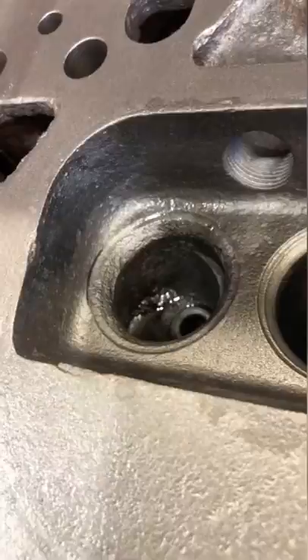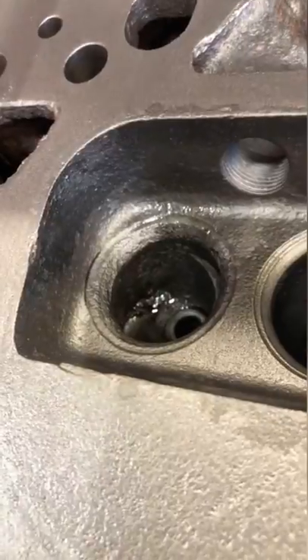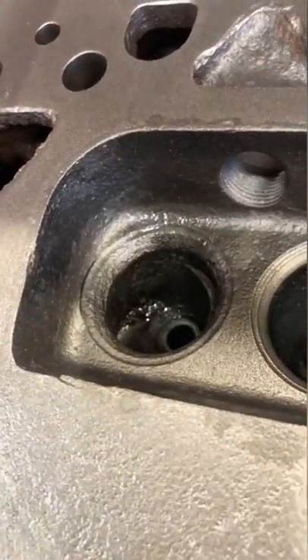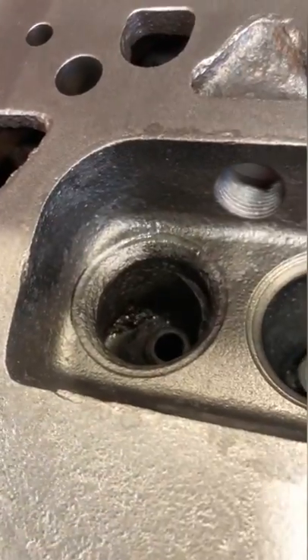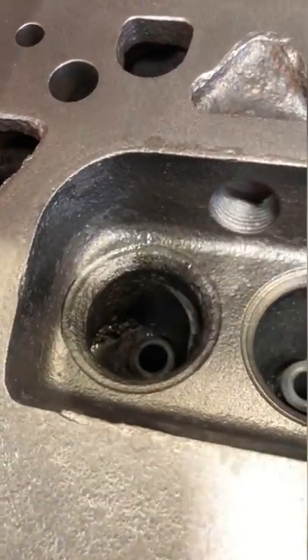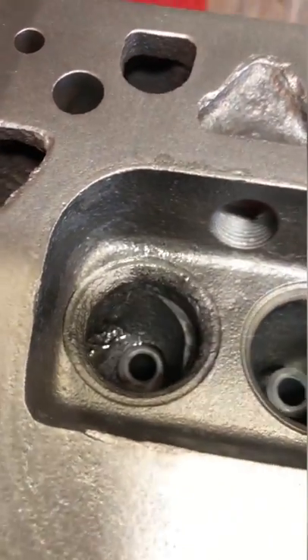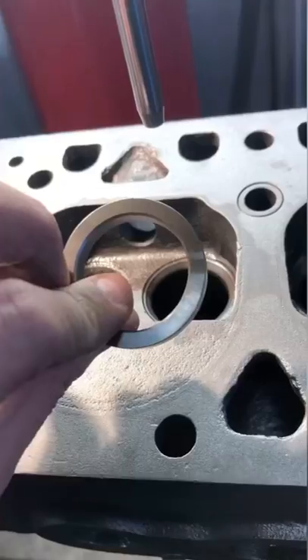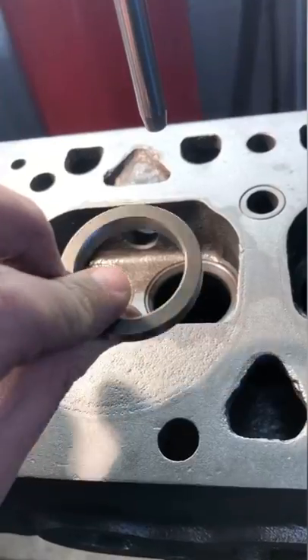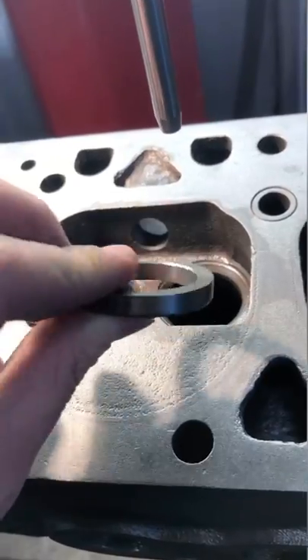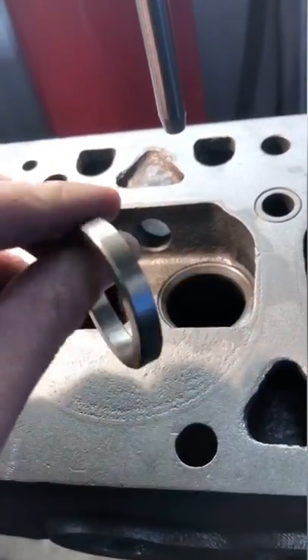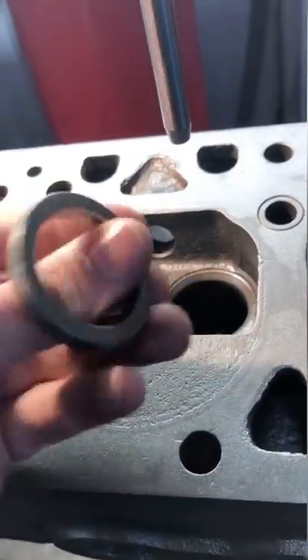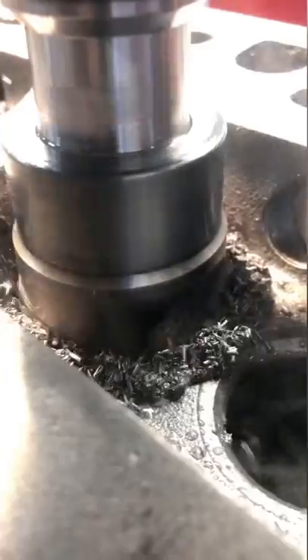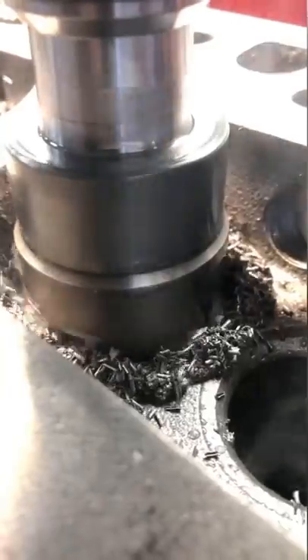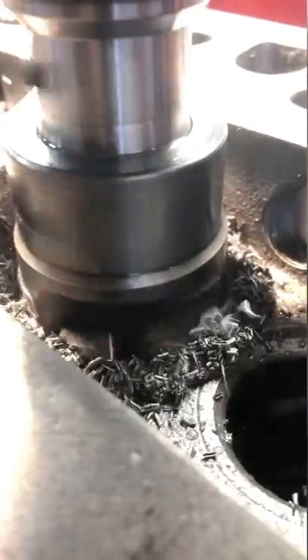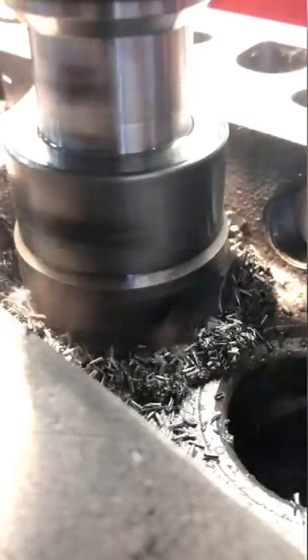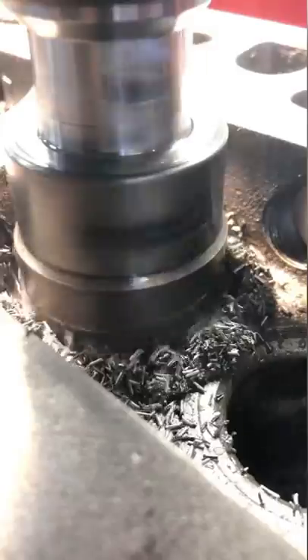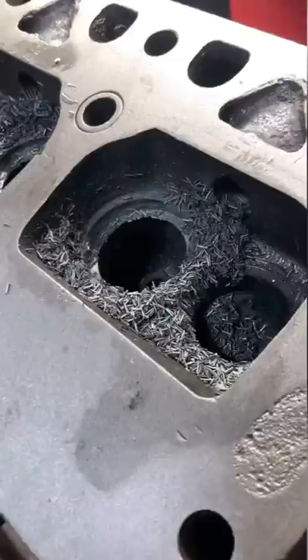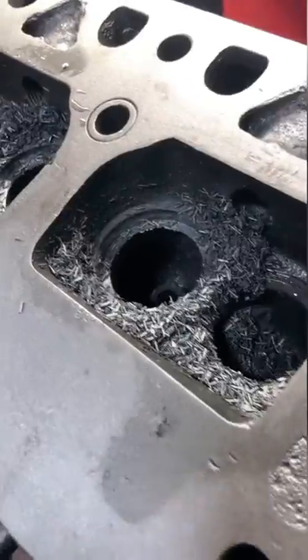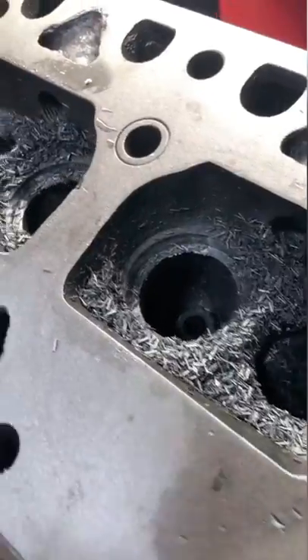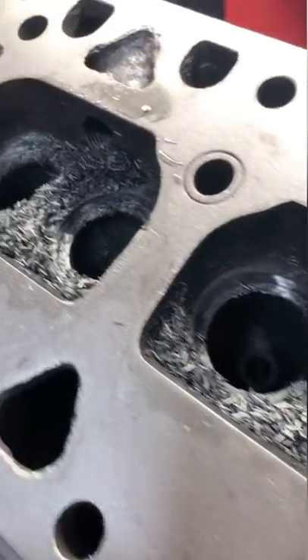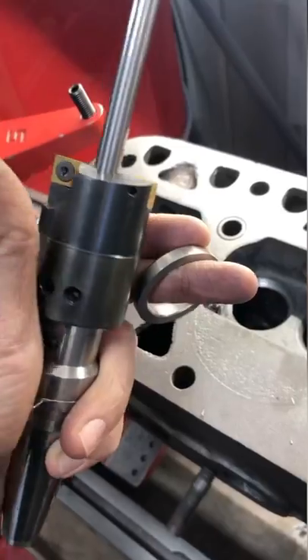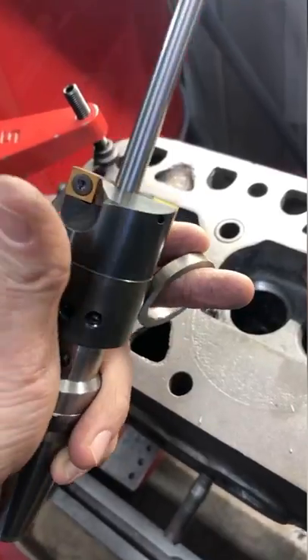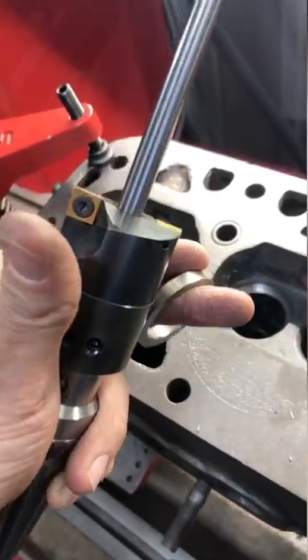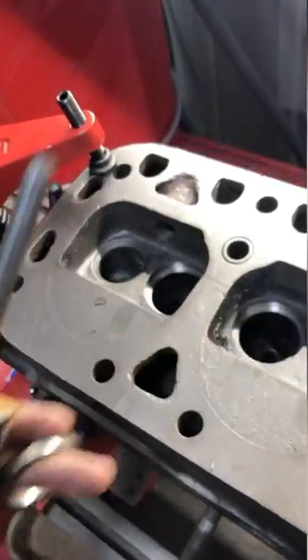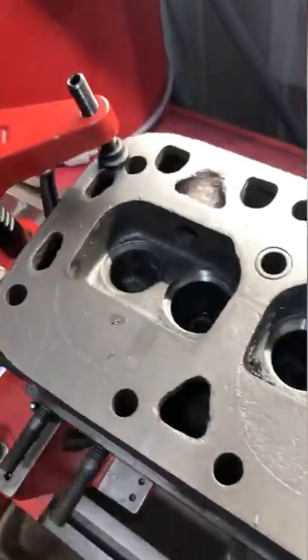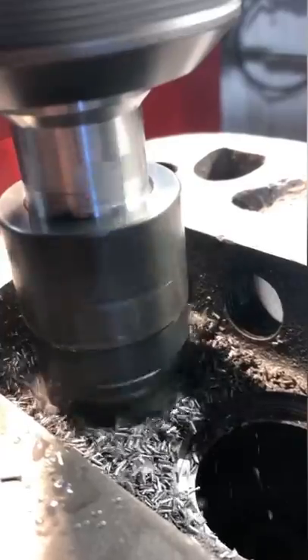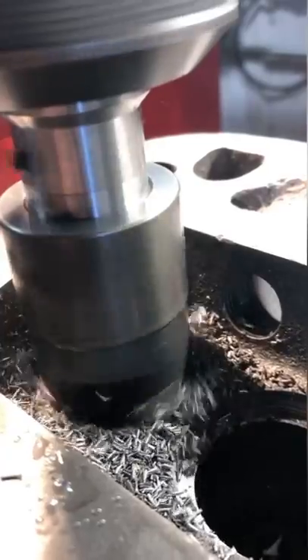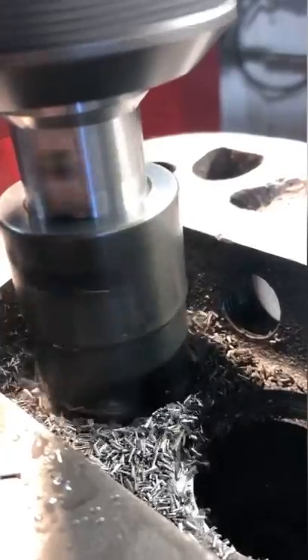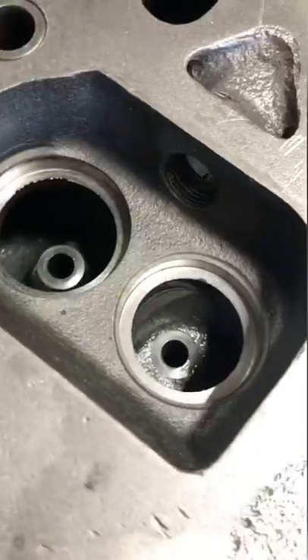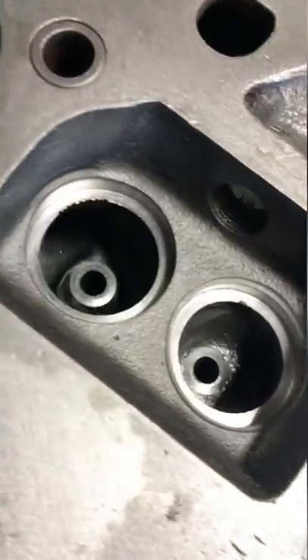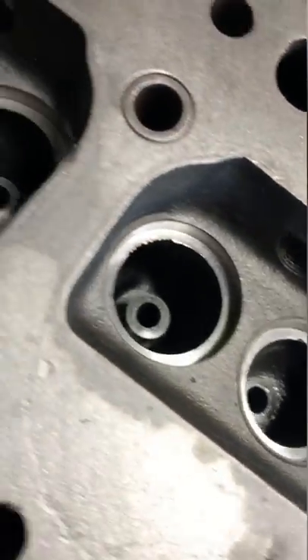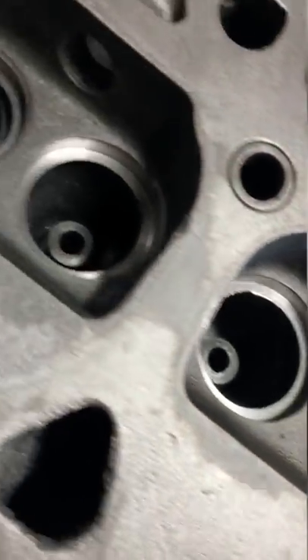We're going to install new intake and exhaust seats, so I start with cutting the intake seat counterbore. This makes lots of chips. Next I cut the exhaust seat counterbore and we're ready to drive in our new seats.